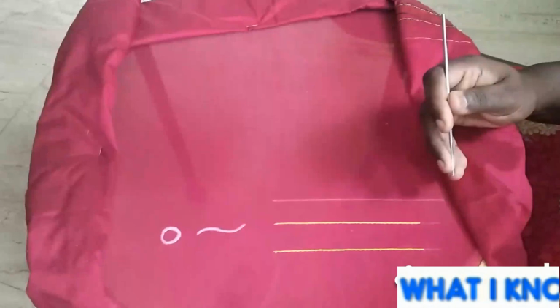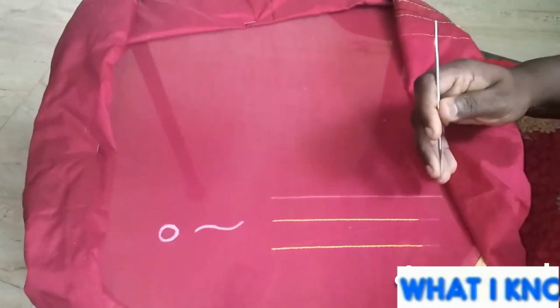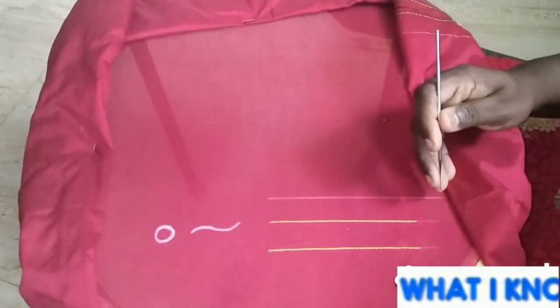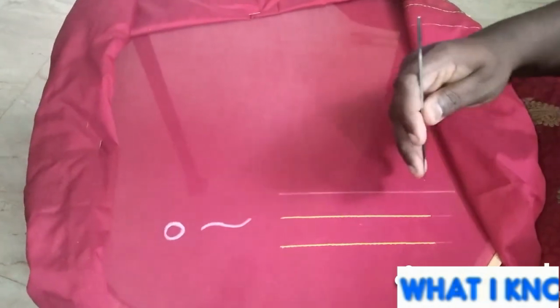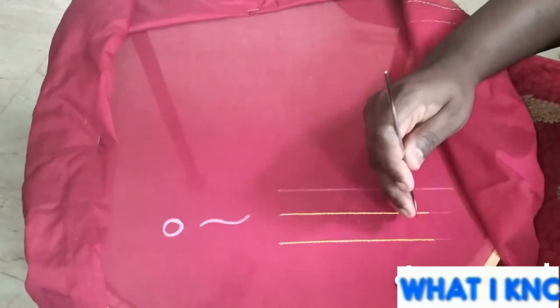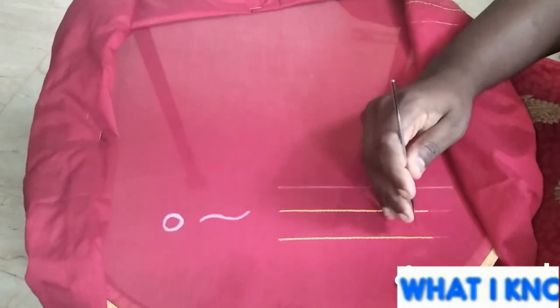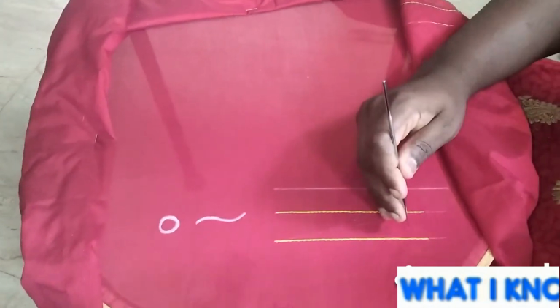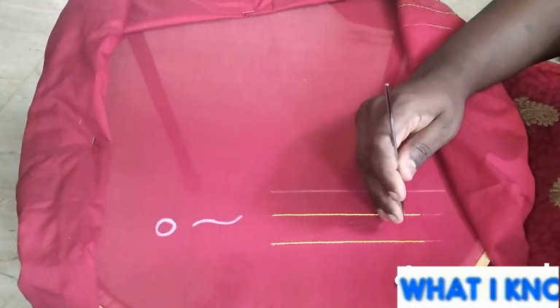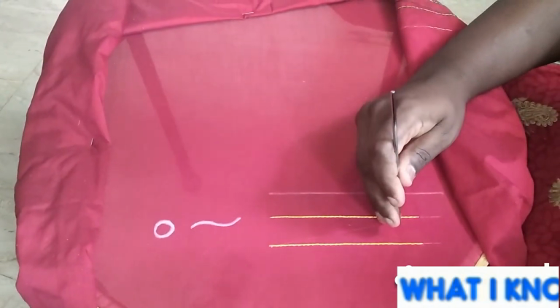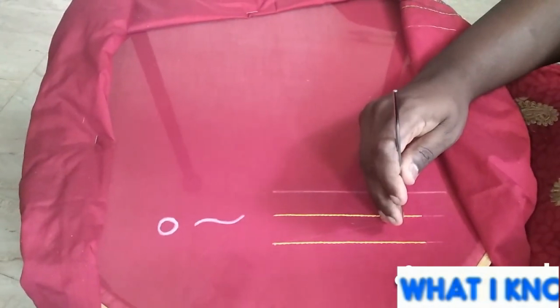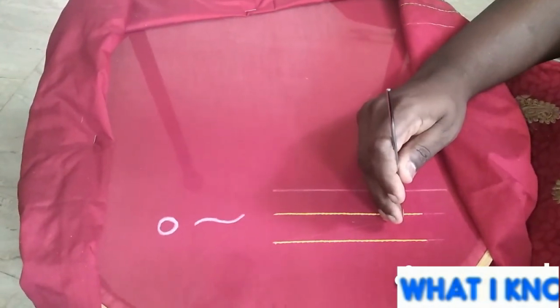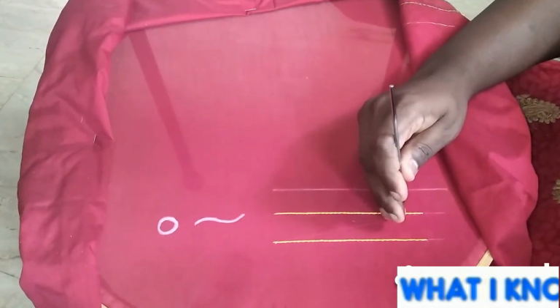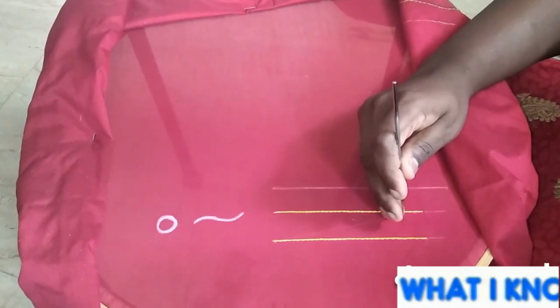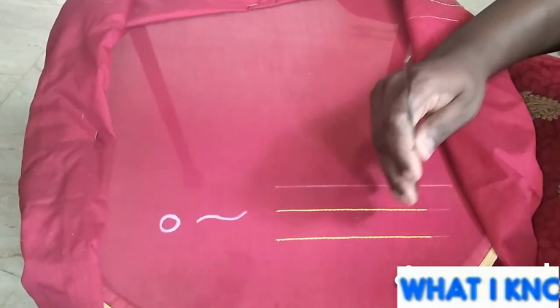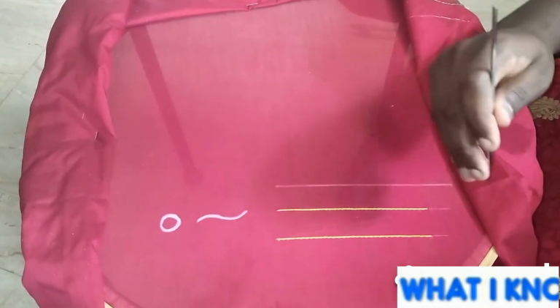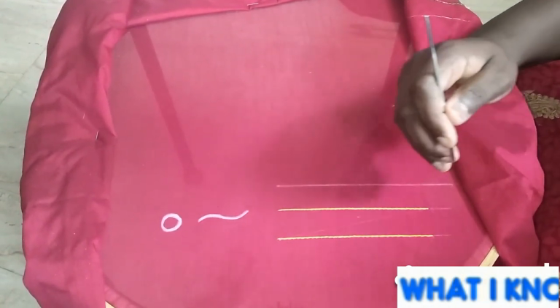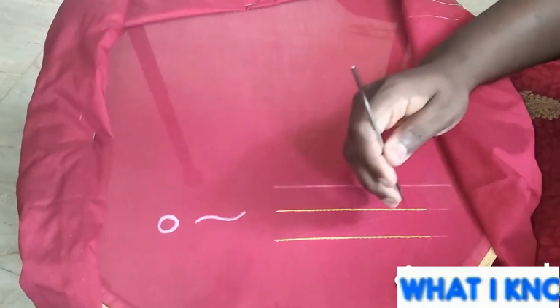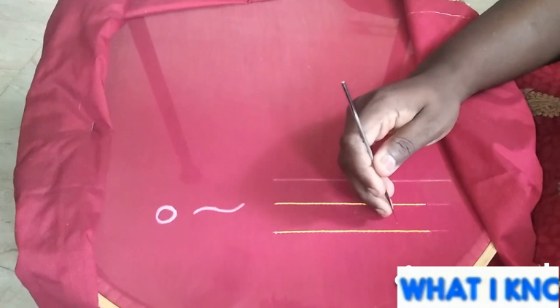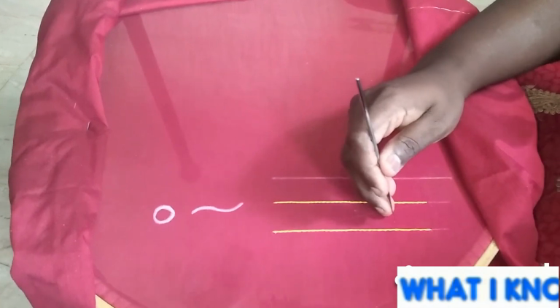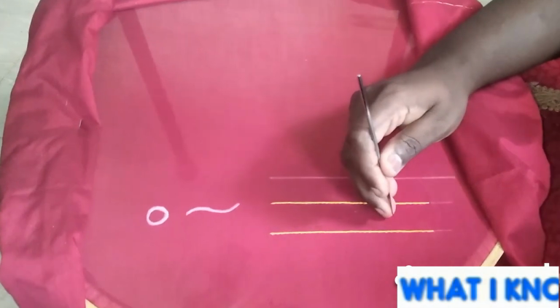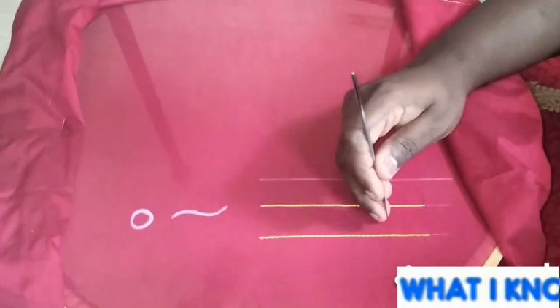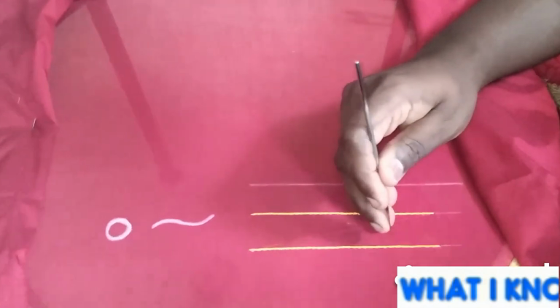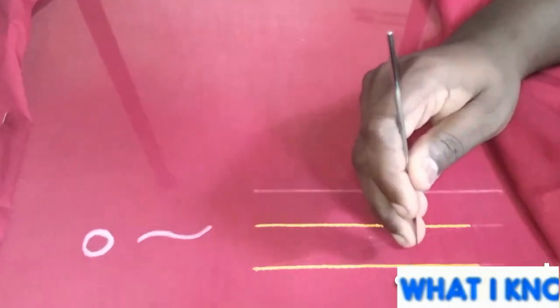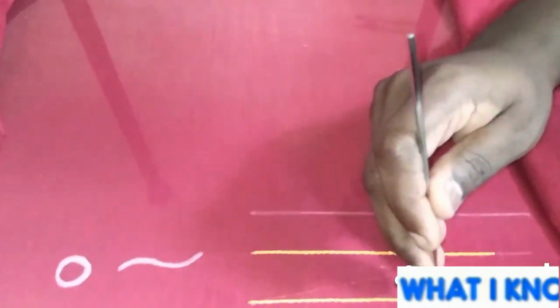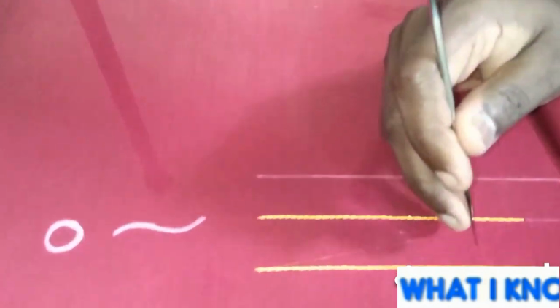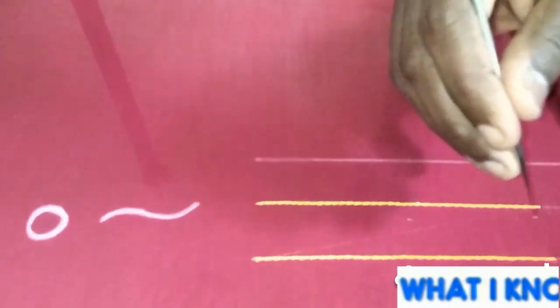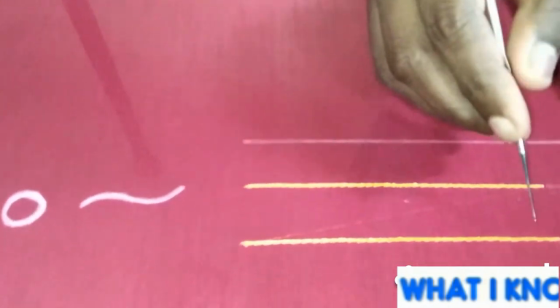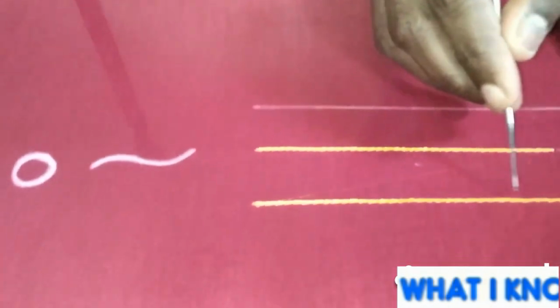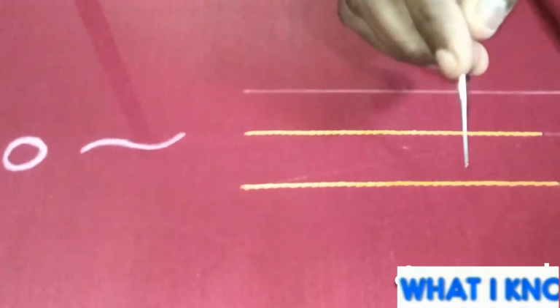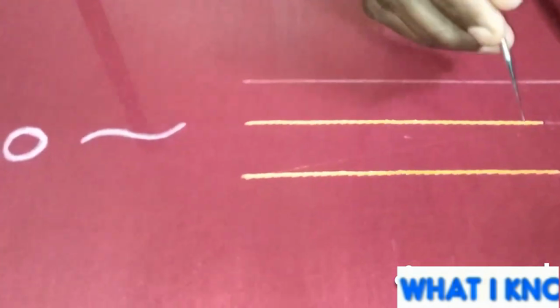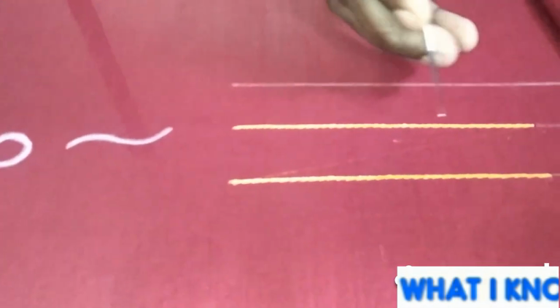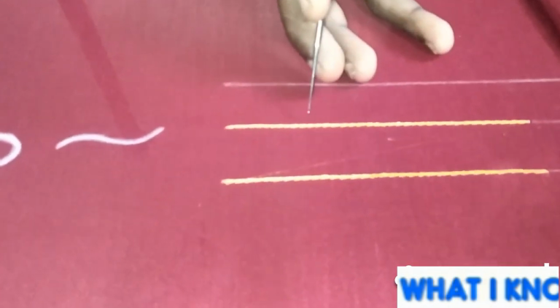Hello everyone. I am going to show you a second tutorial in R.E.E.M. Royer. We are already doing chain stitch, and now we are using chain stitch.